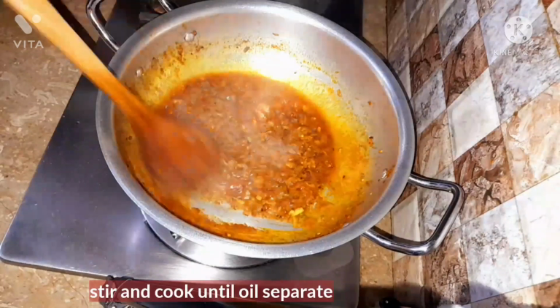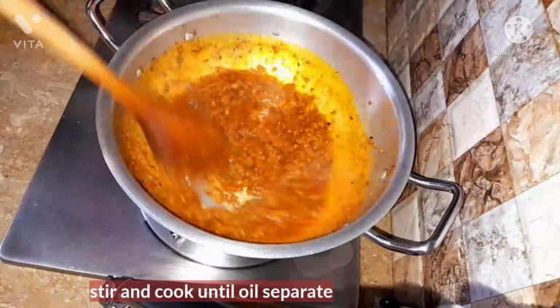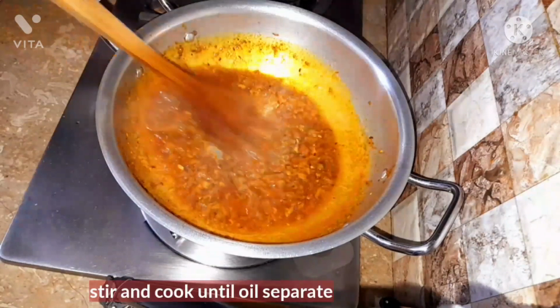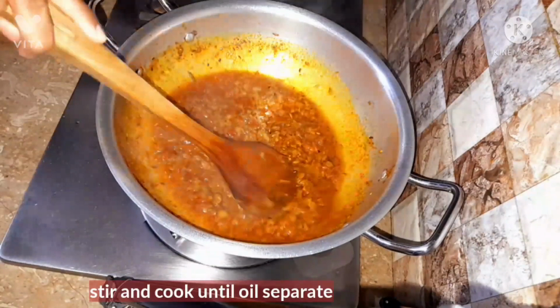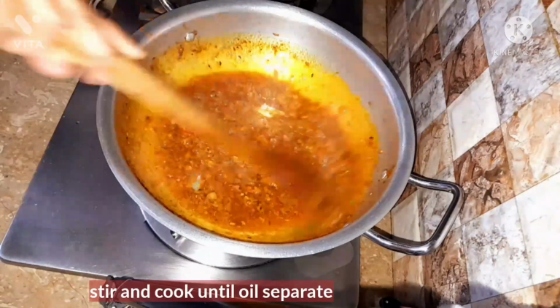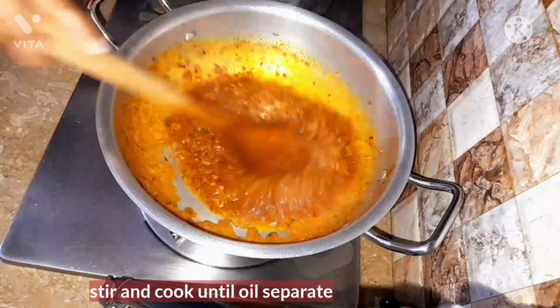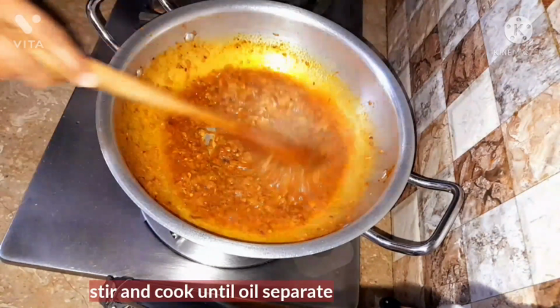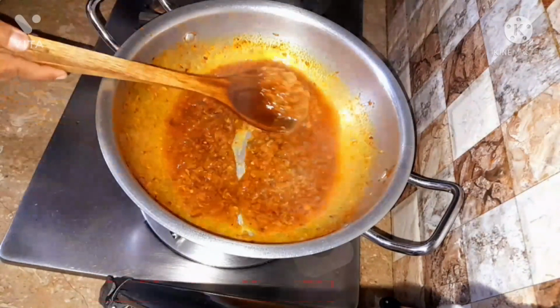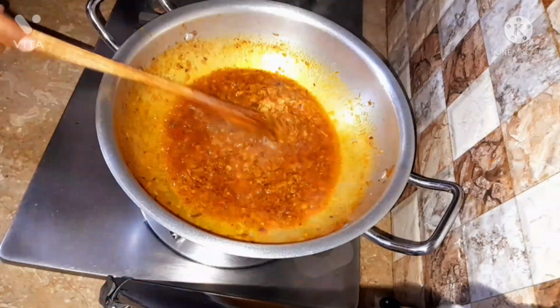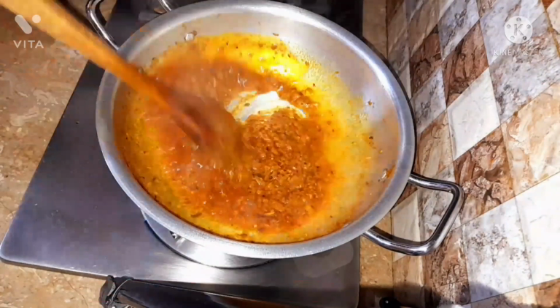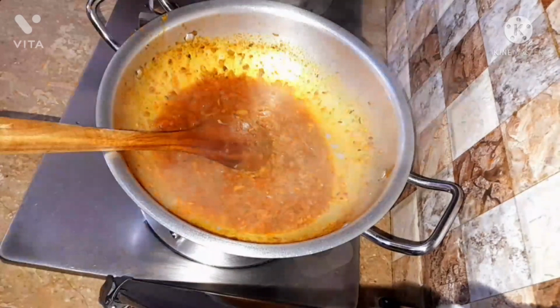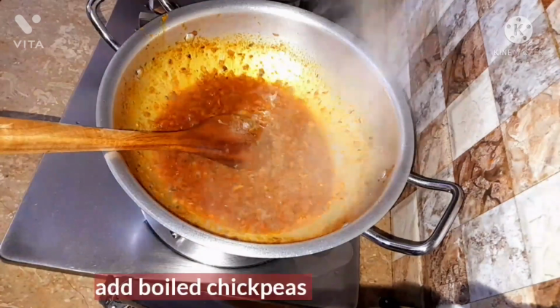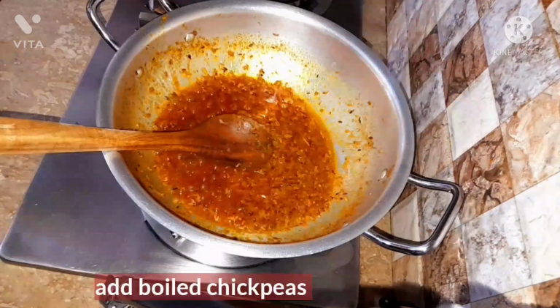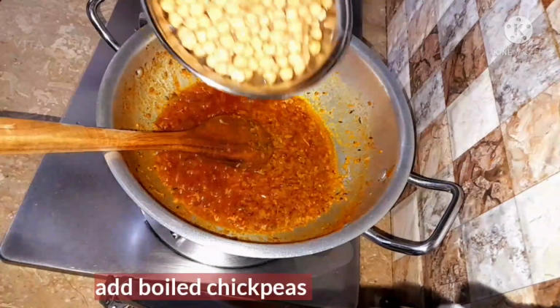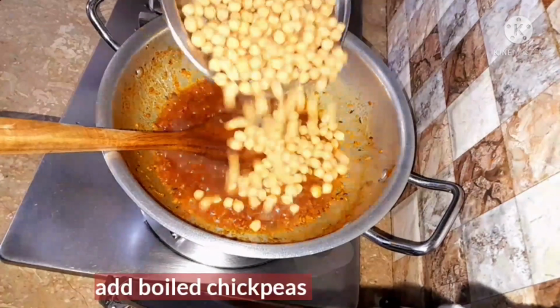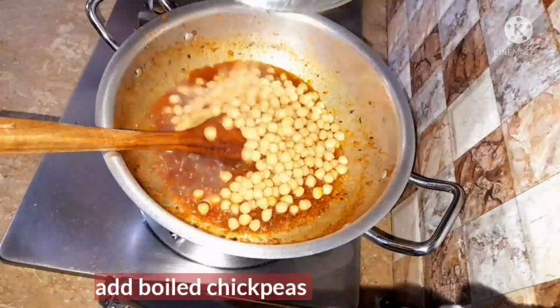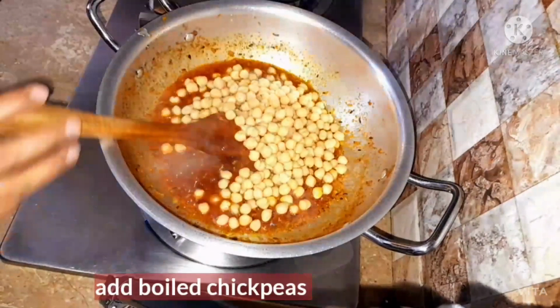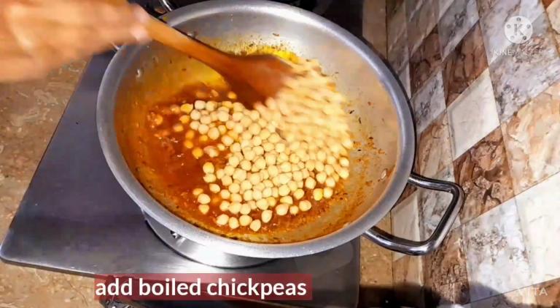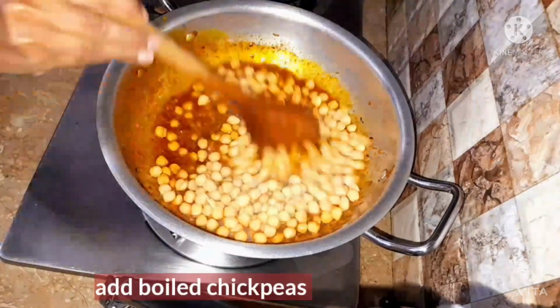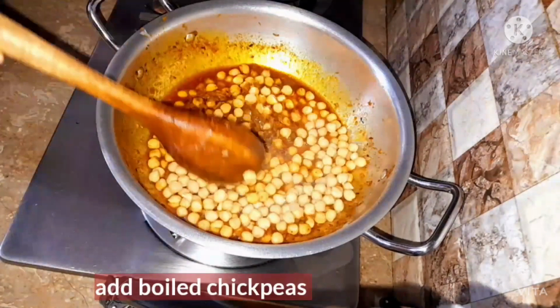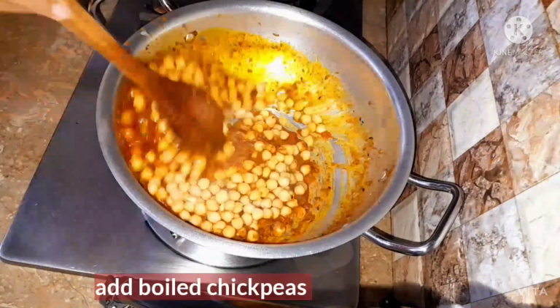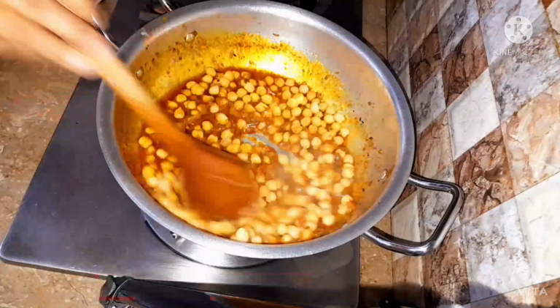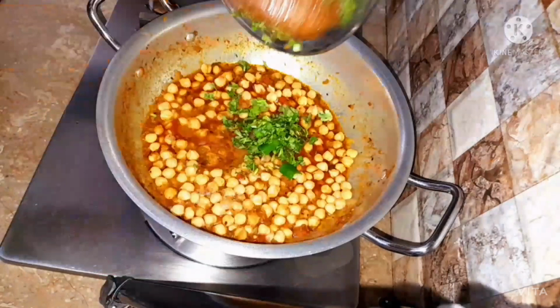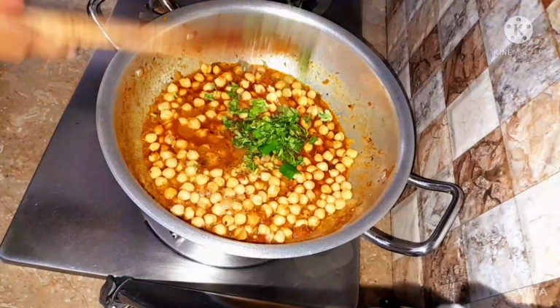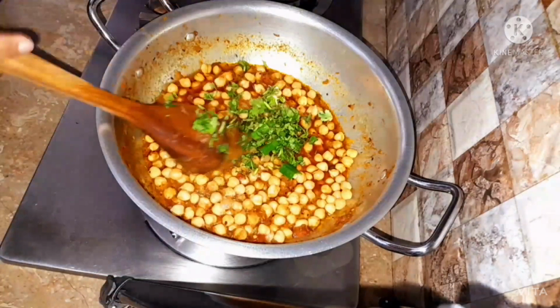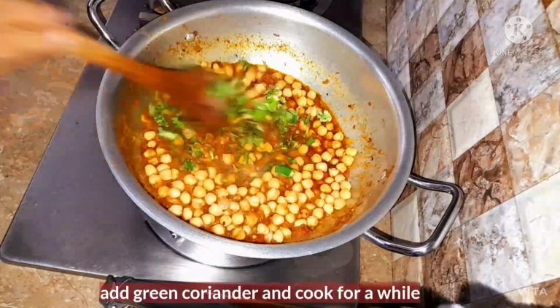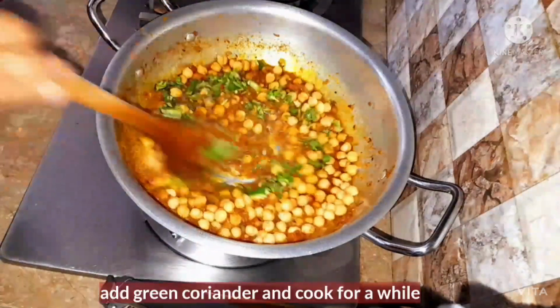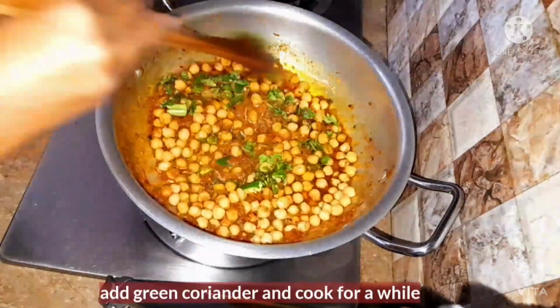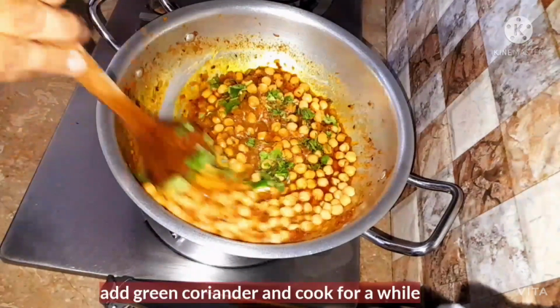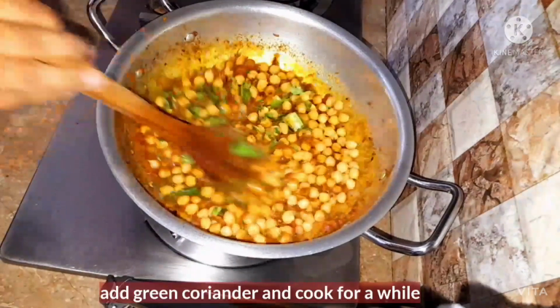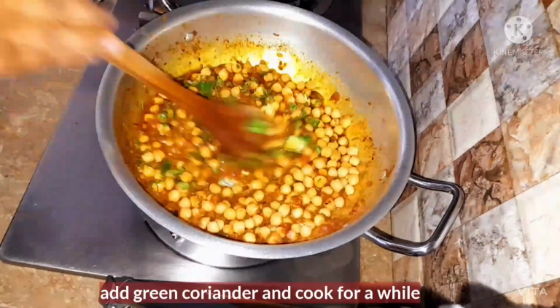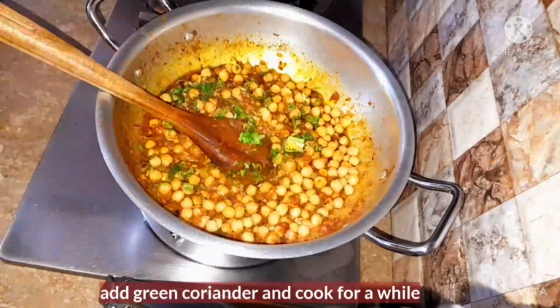After the cover is removed, stir and cook it for a few more minutes so that the oil can be separated from it, as you can see here. Then add the boiled chickpeas into it and mix it well. Now add the green coriander and cook for a while.